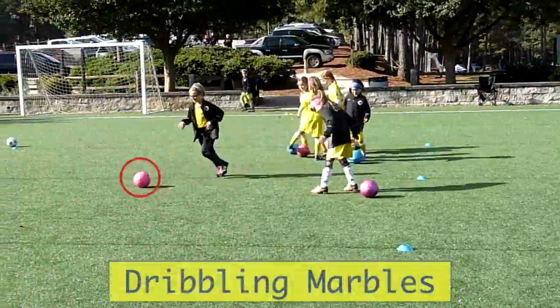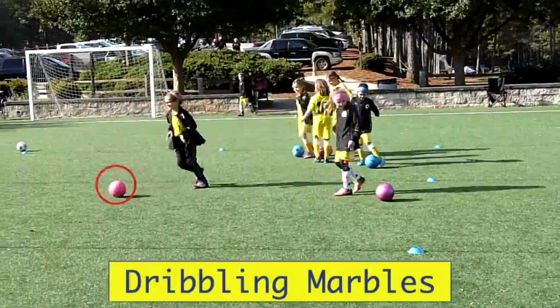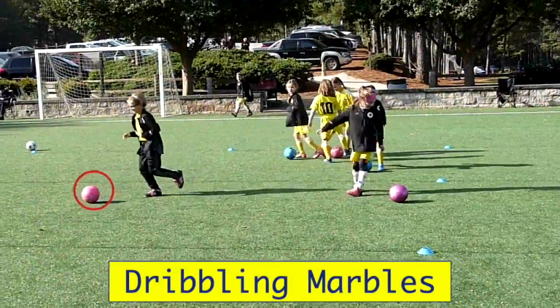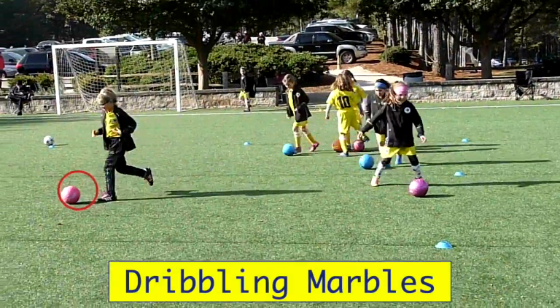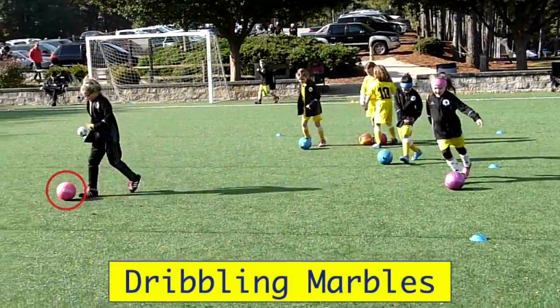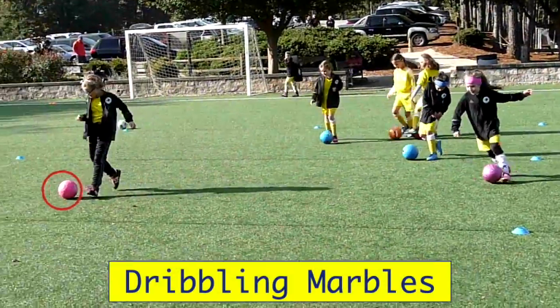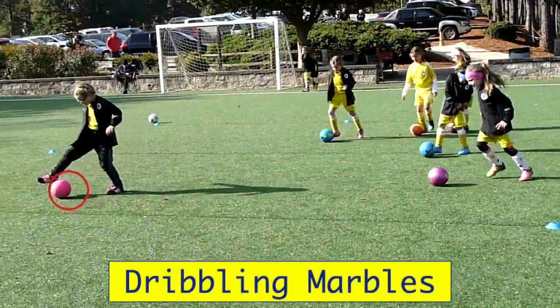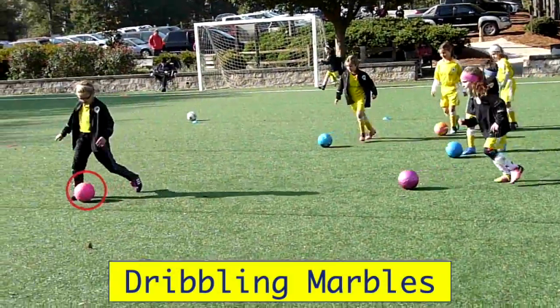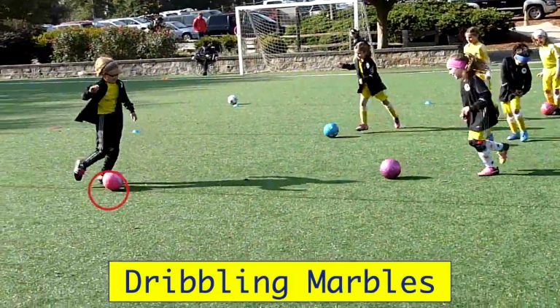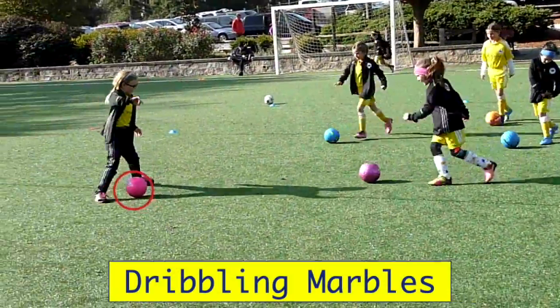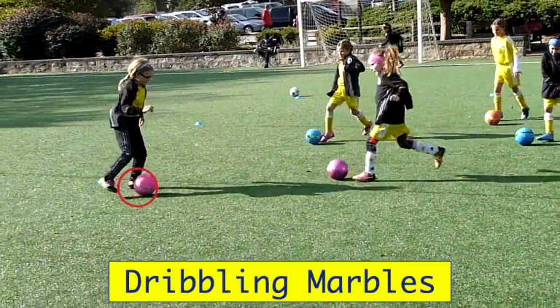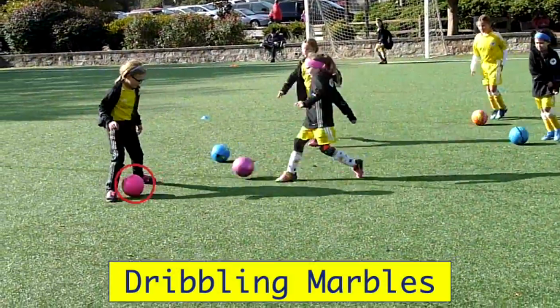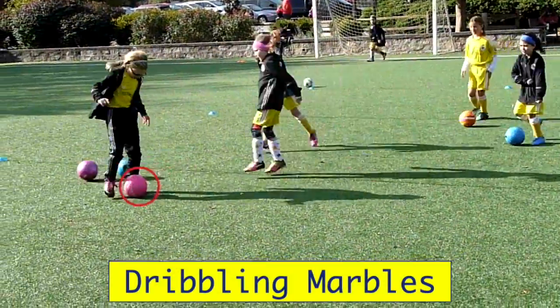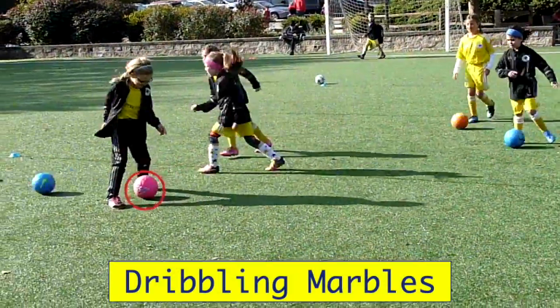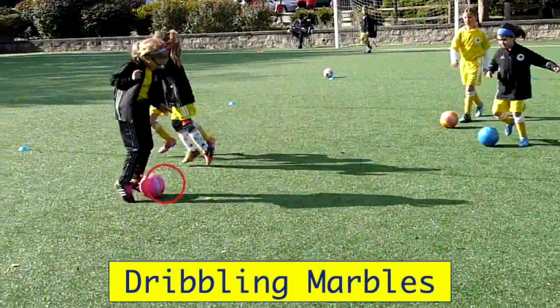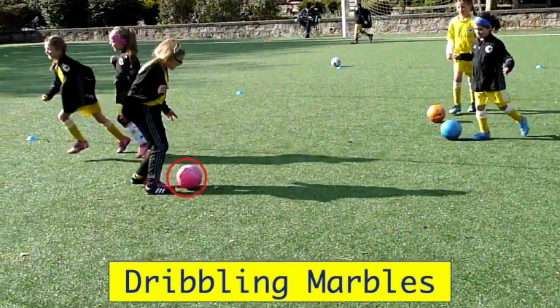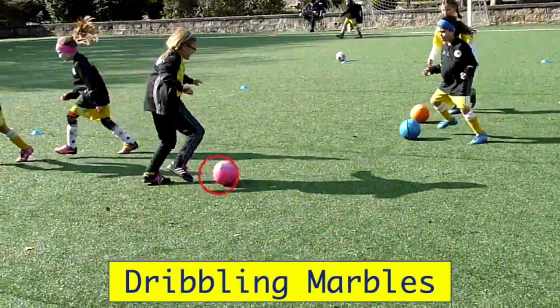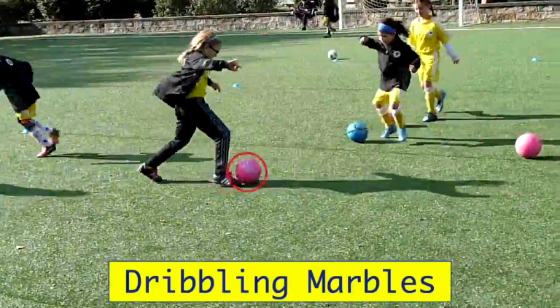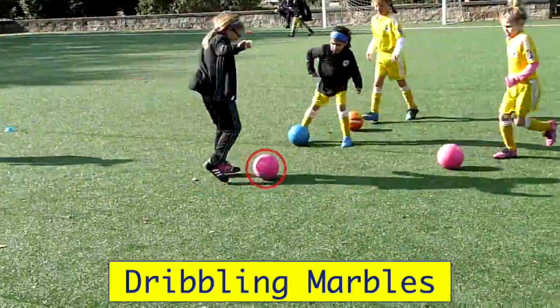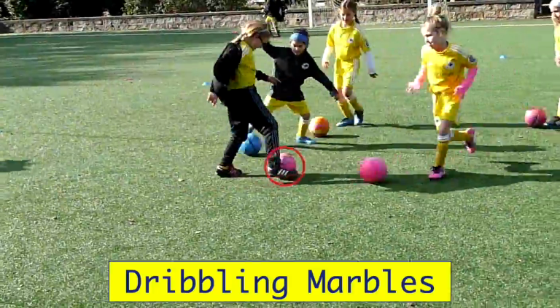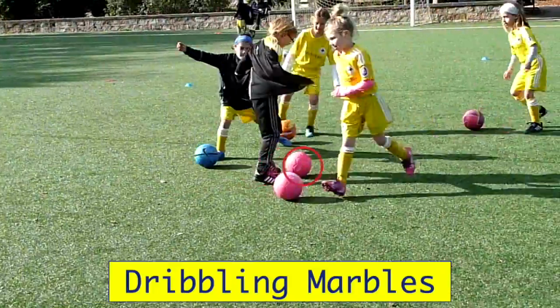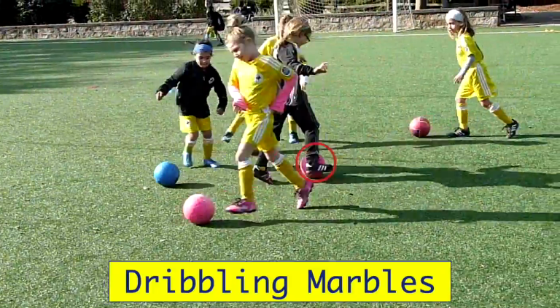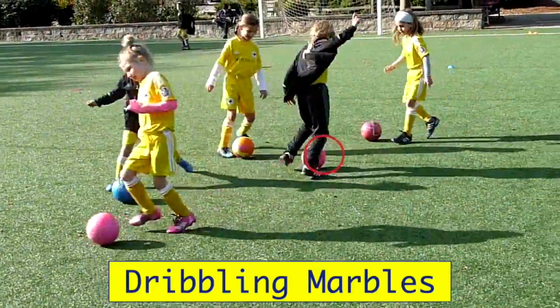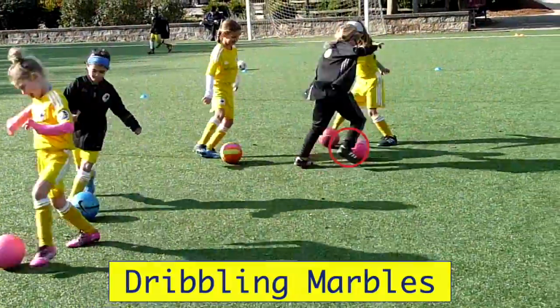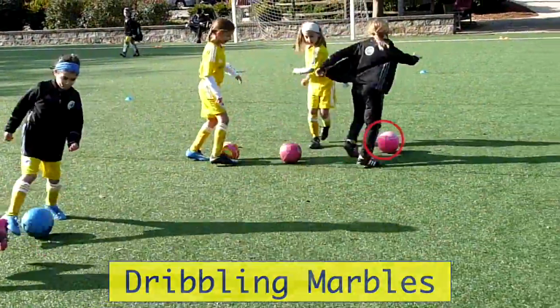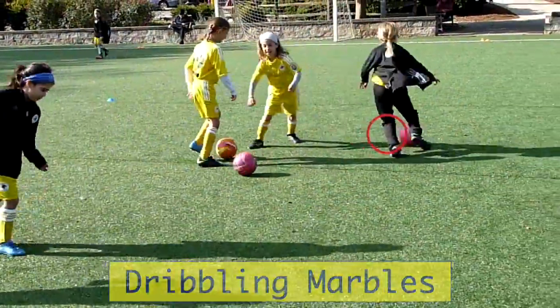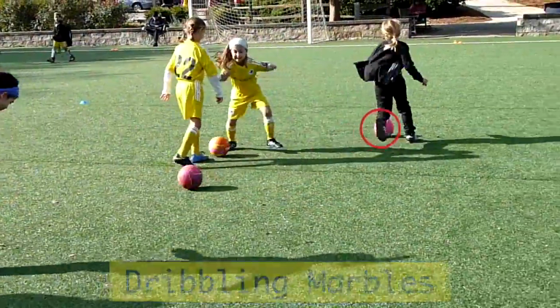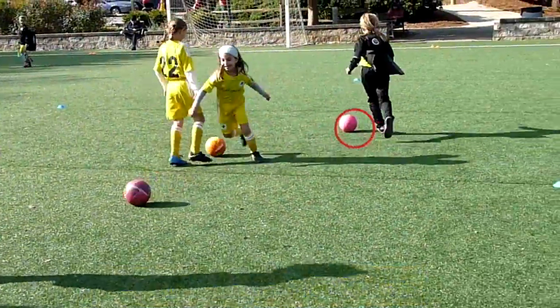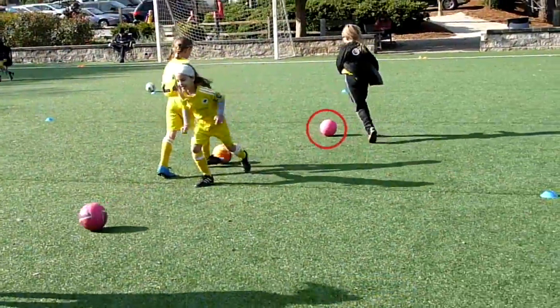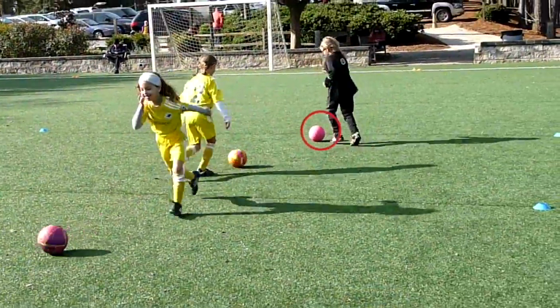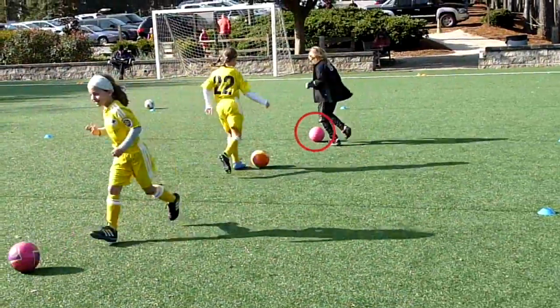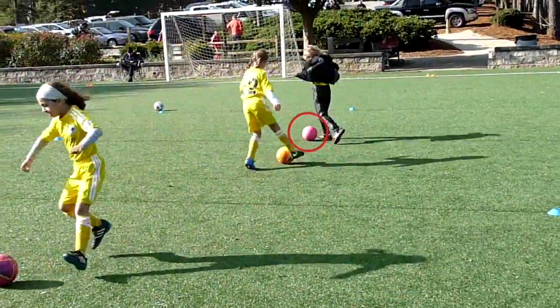Here the player finds open space. She turns so she can see the rest of the field. Short little quick touches in traffic, bigger touches to get away.